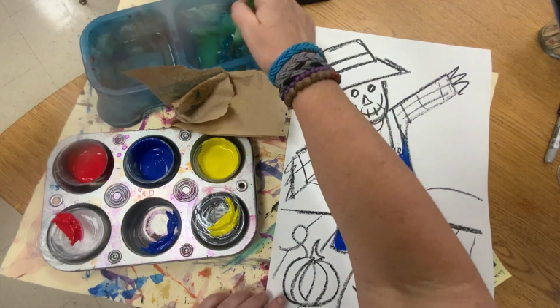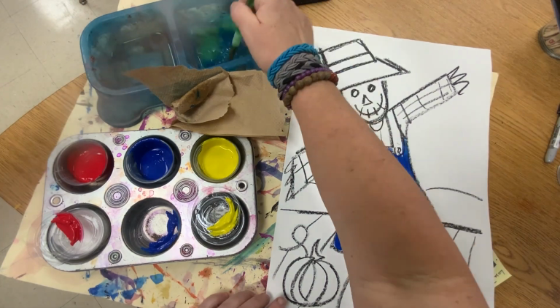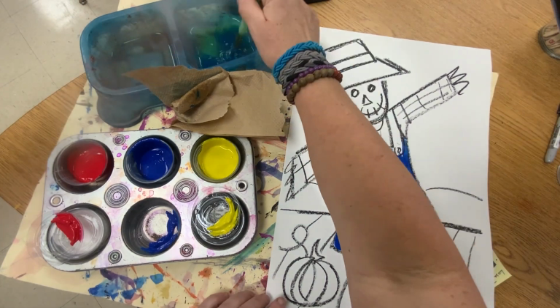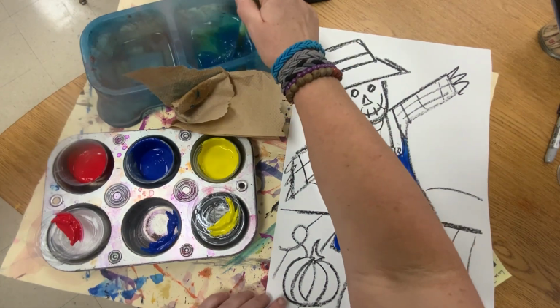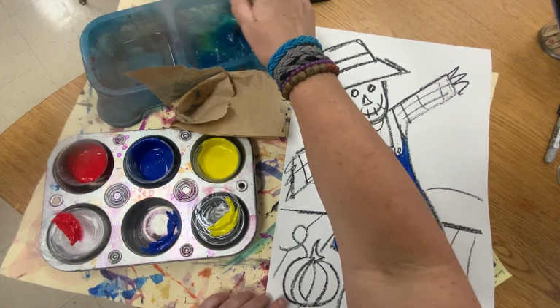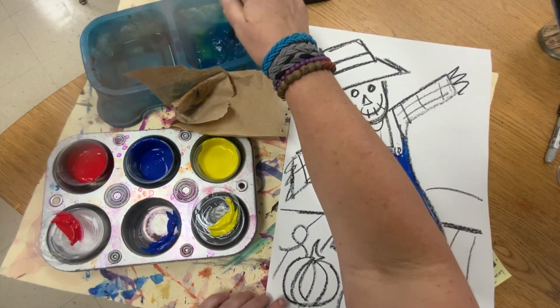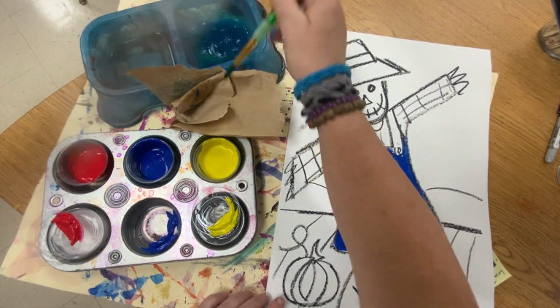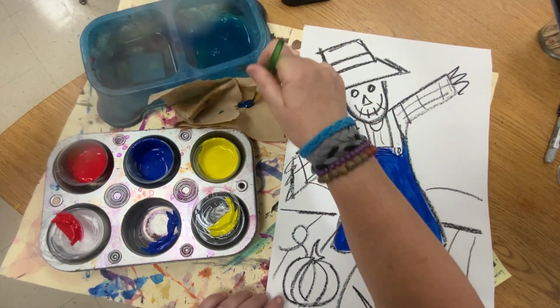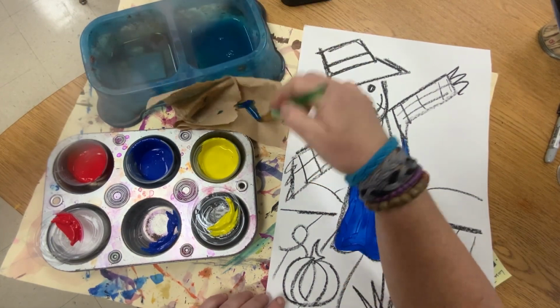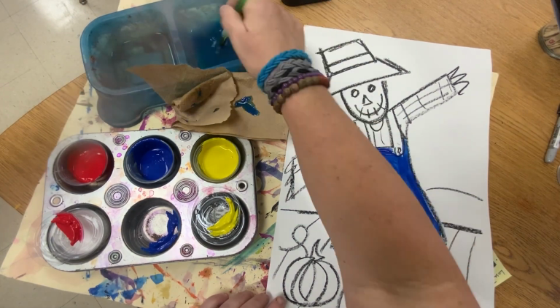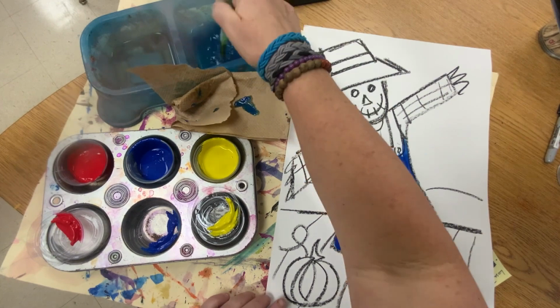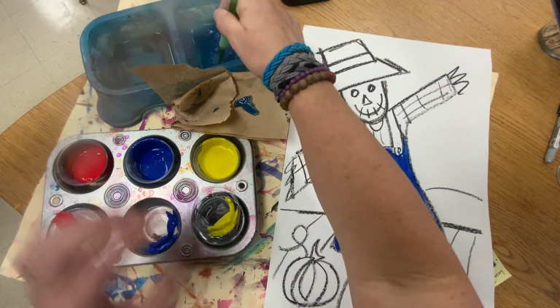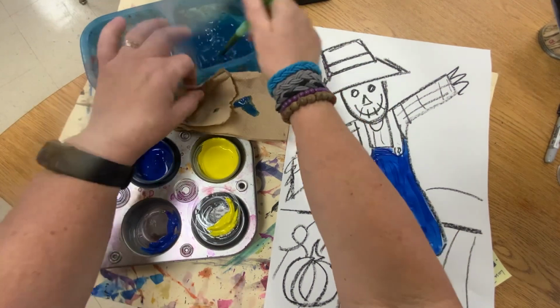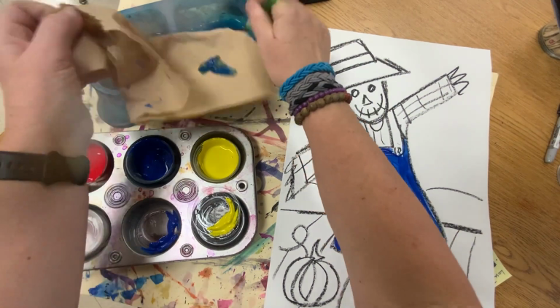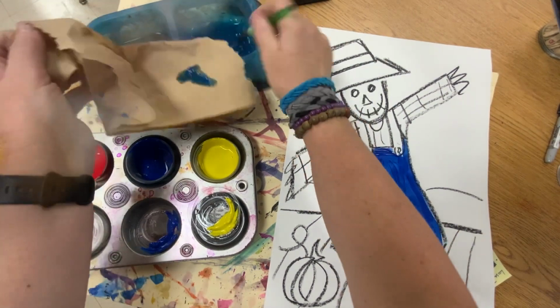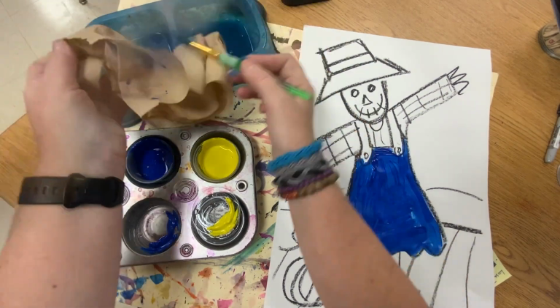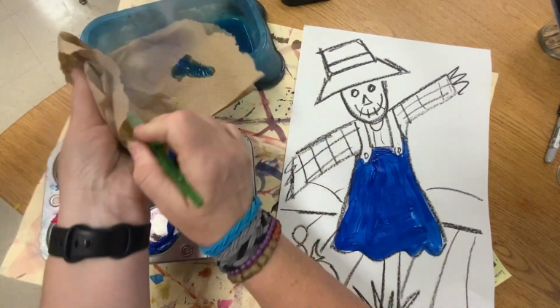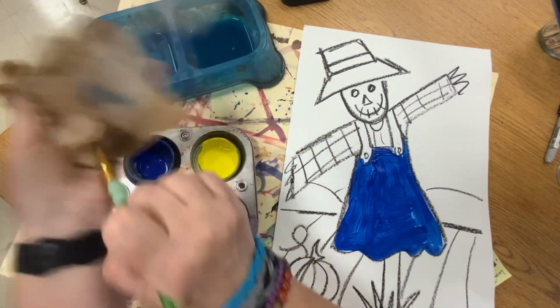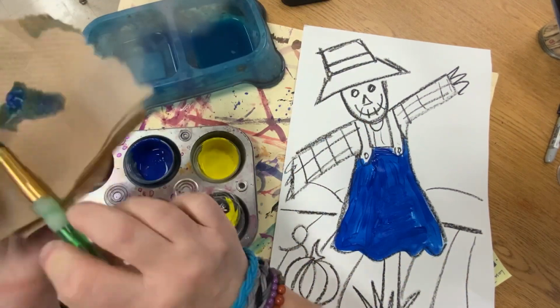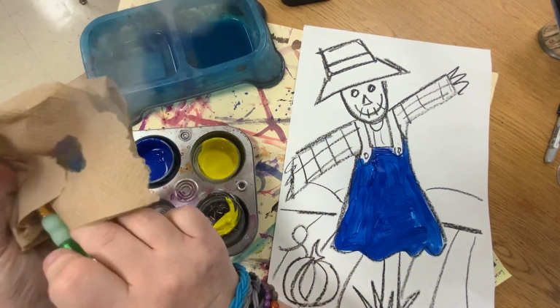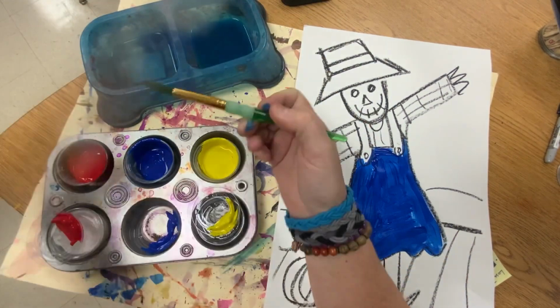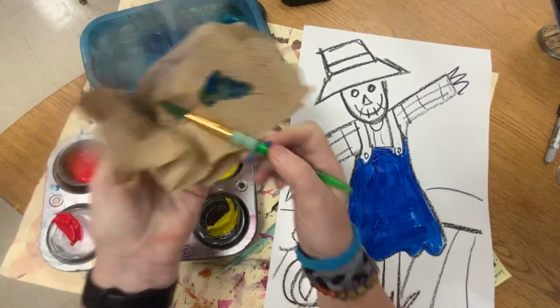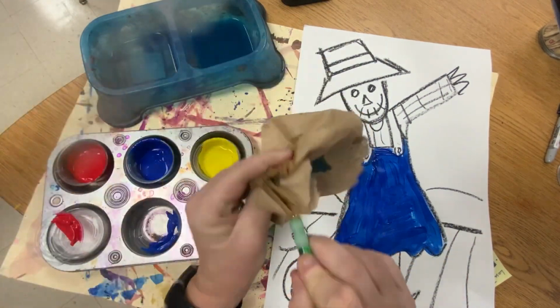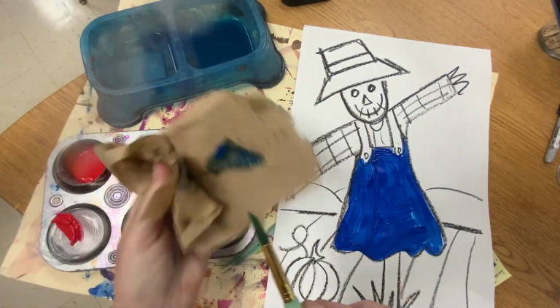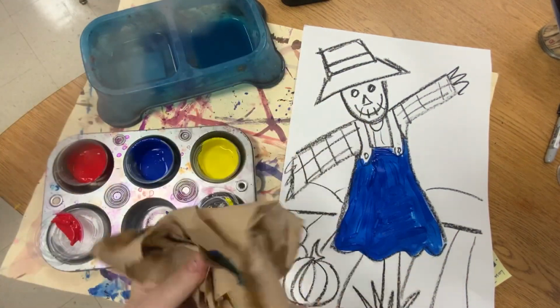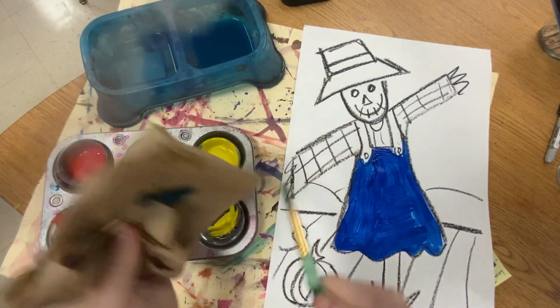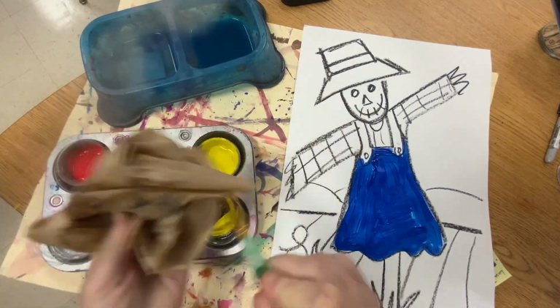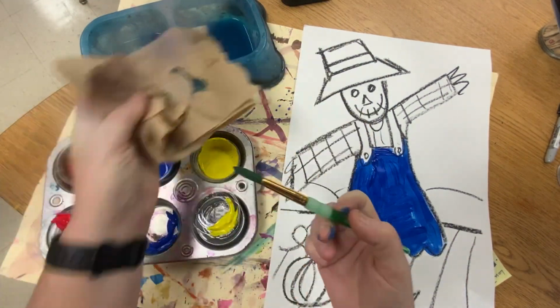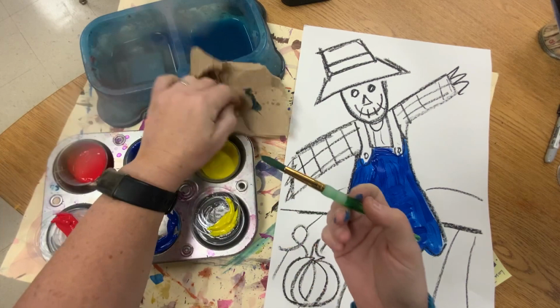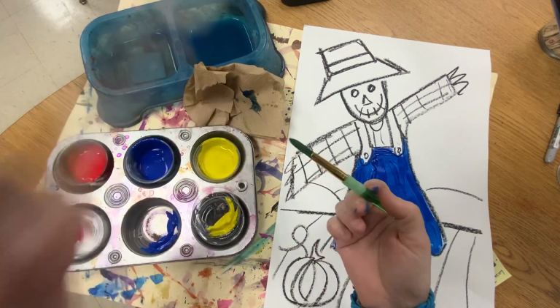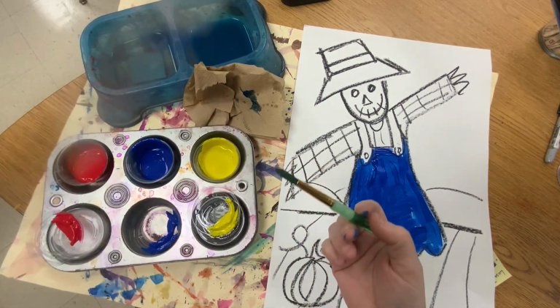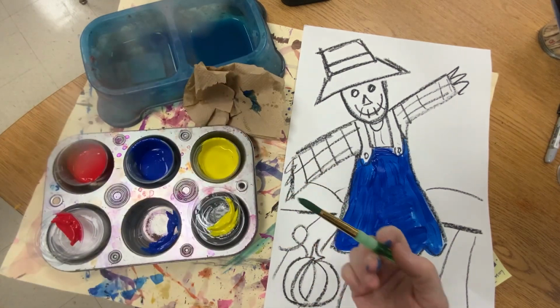Clean my brush. Really good — lots of water. This is not watercolor, but you do want to clean your brush really well.